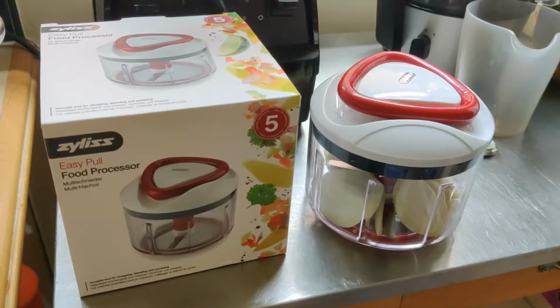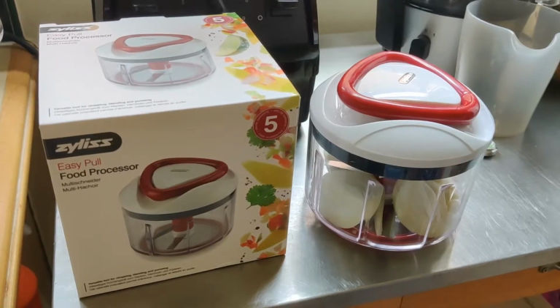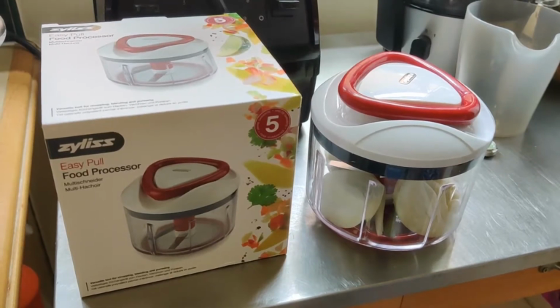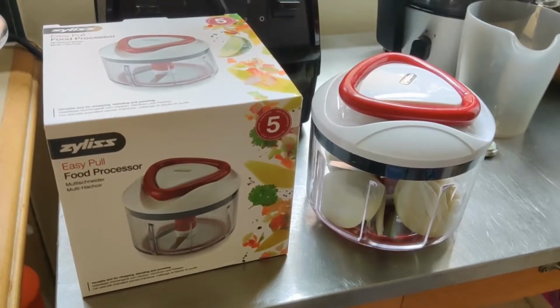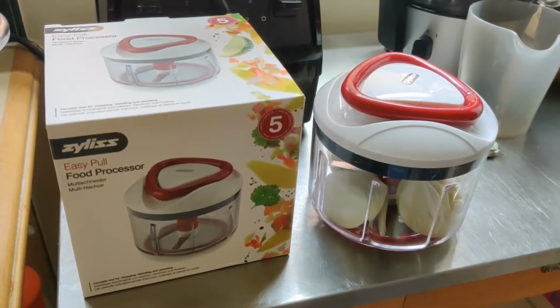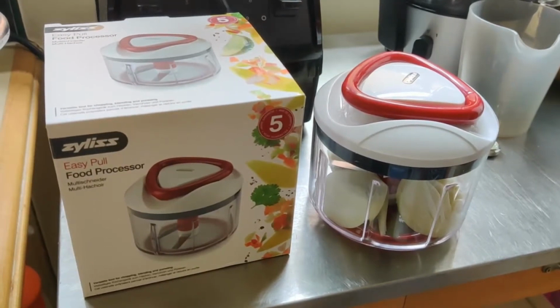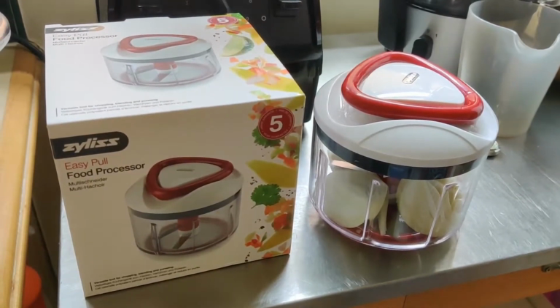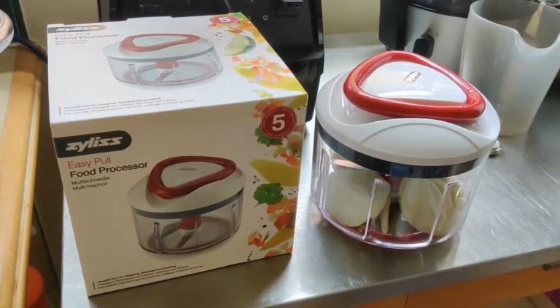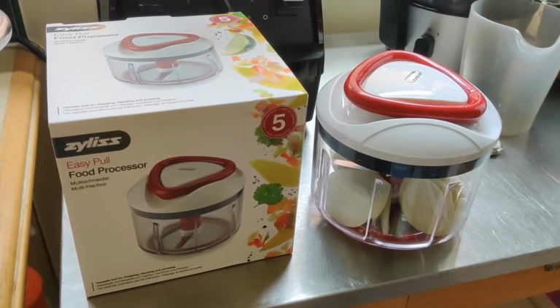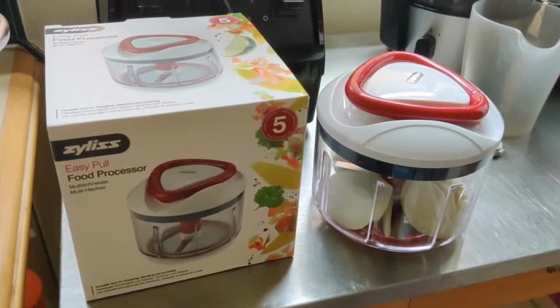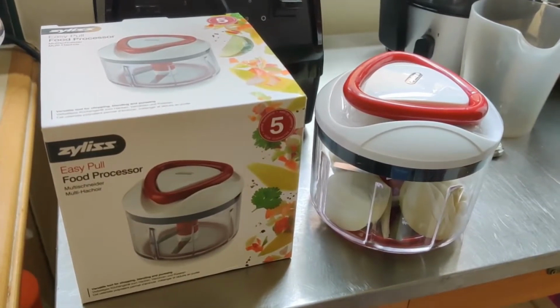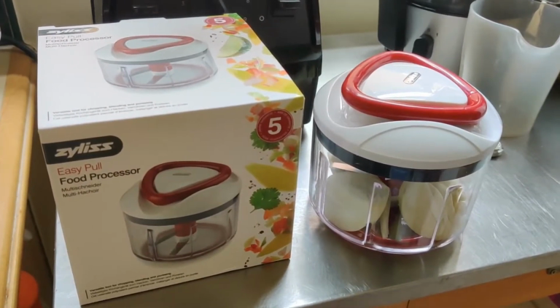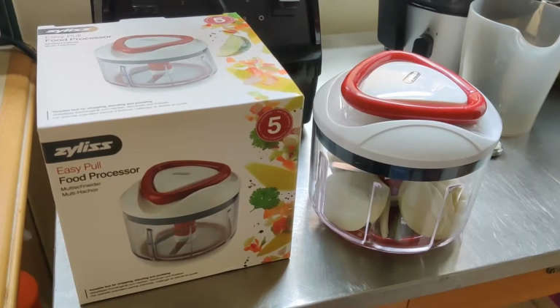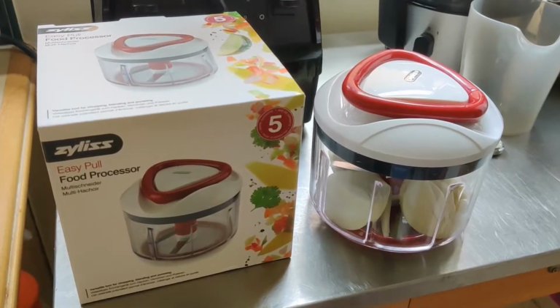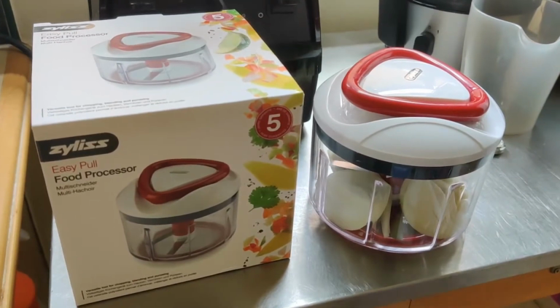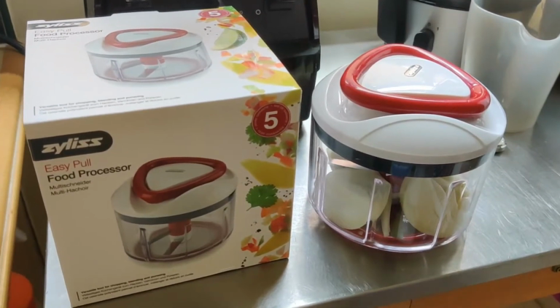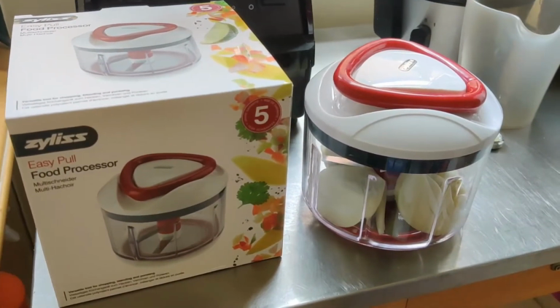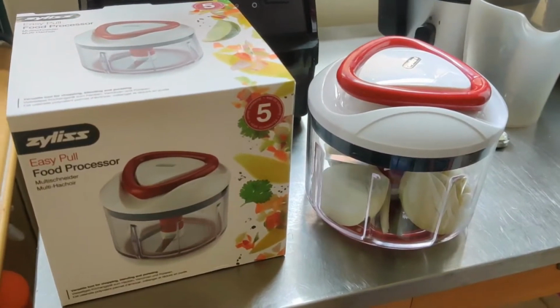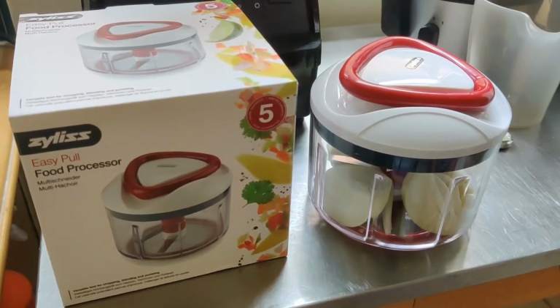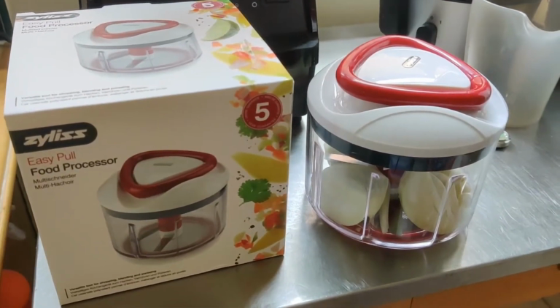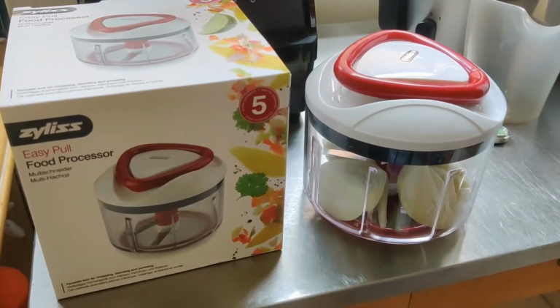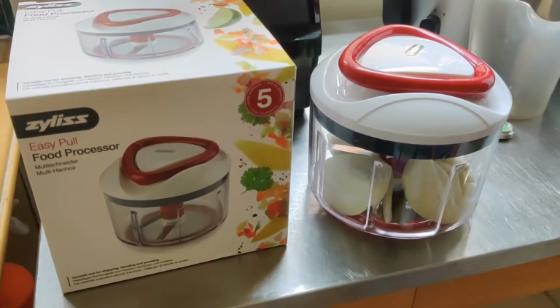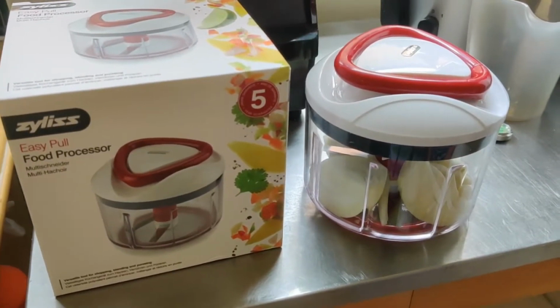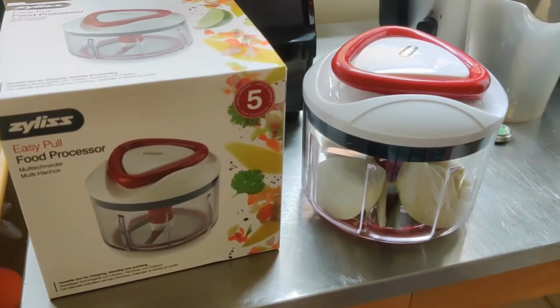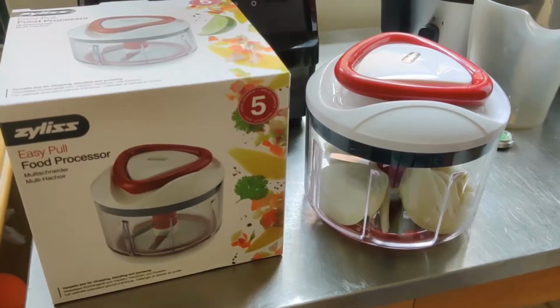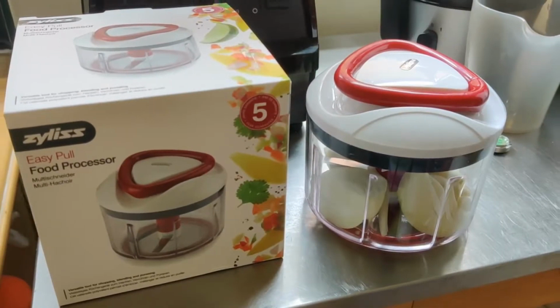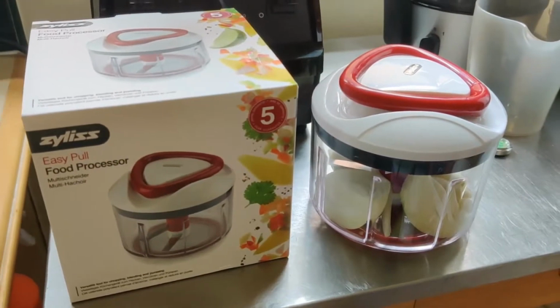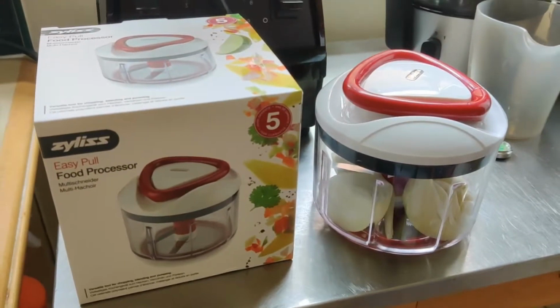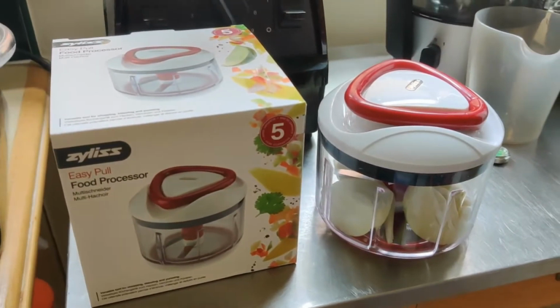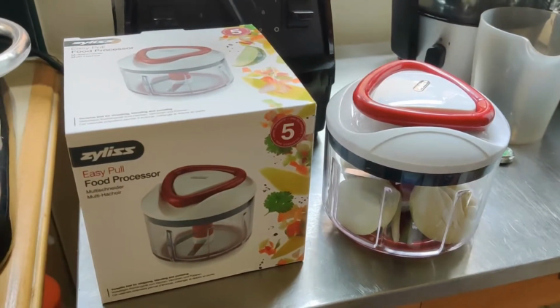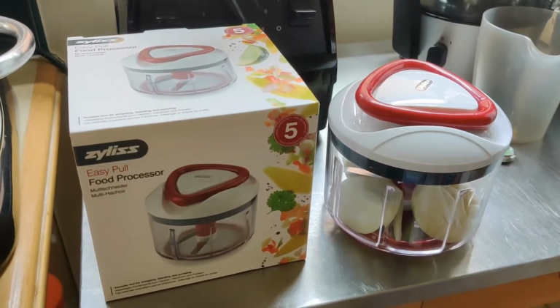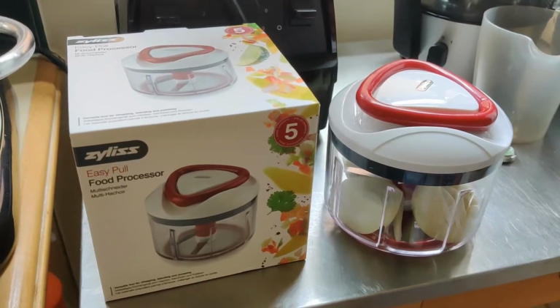Today I'm reviewing this manual food processor. I just got it a few days ago and have only used it a few times, and it's actually very impressive.